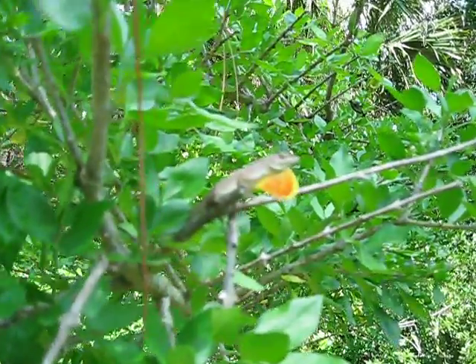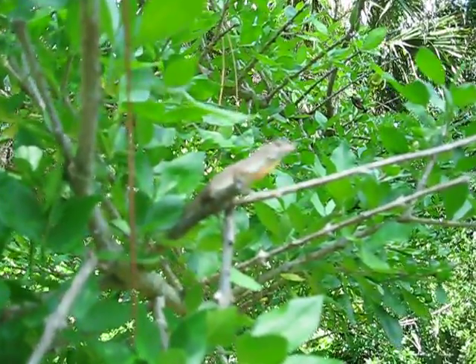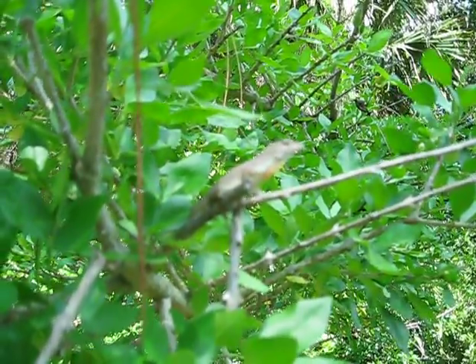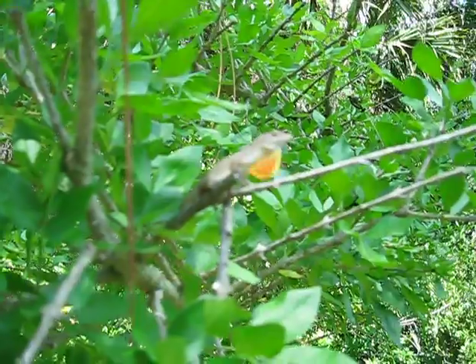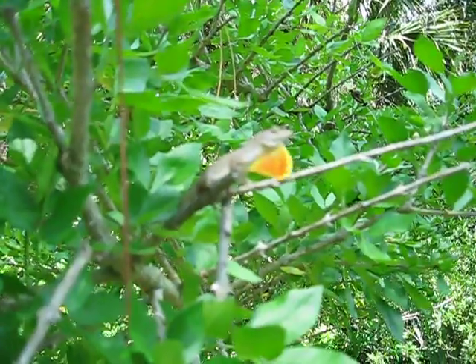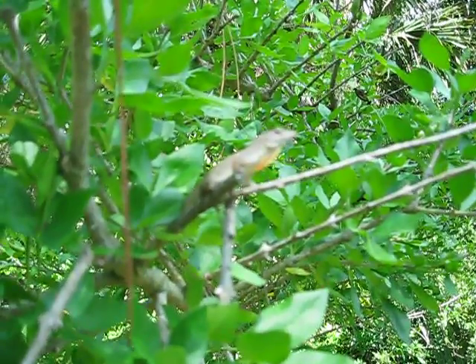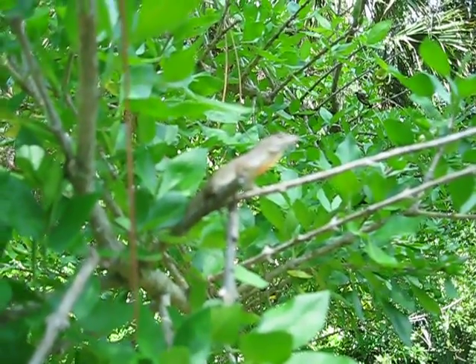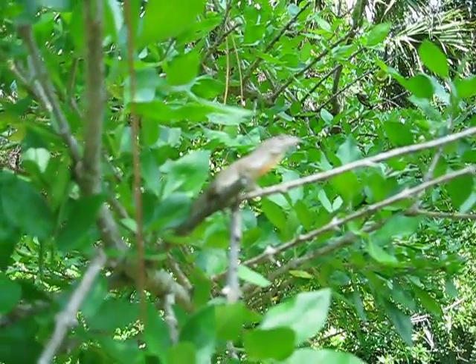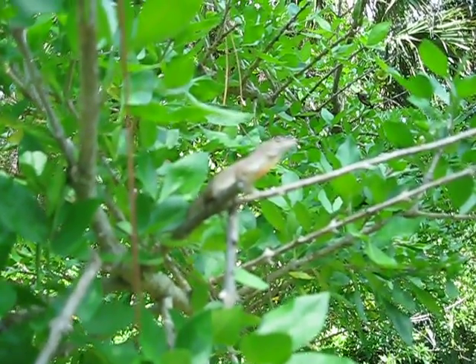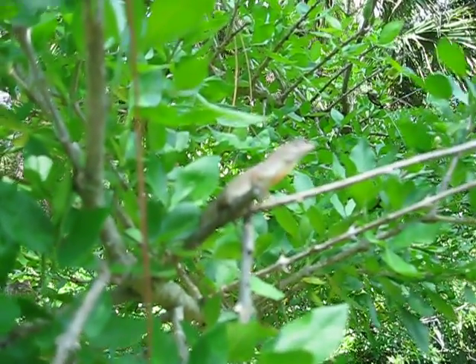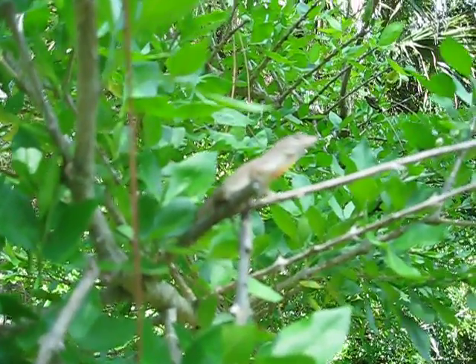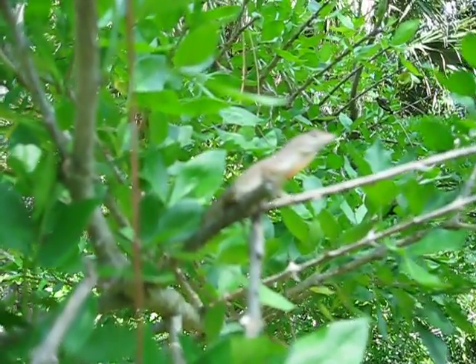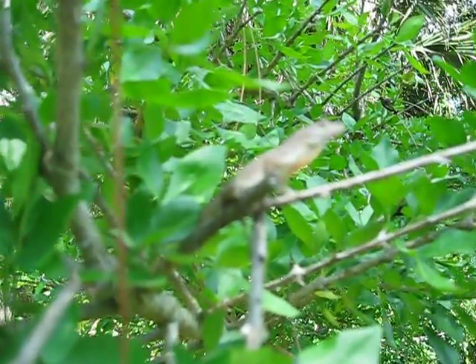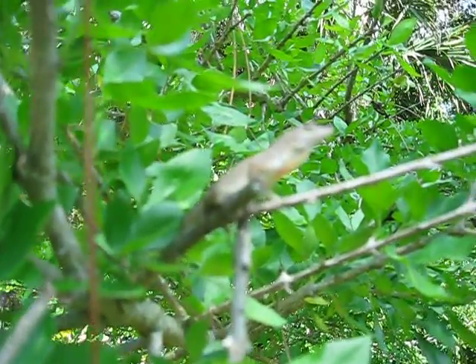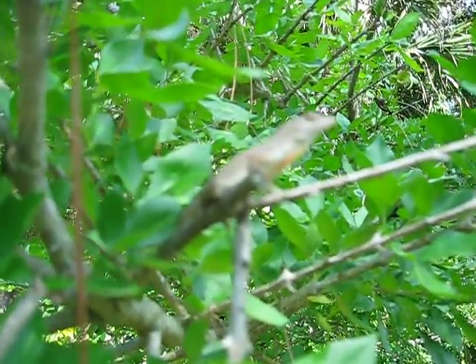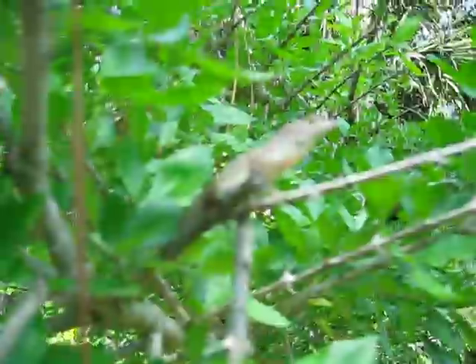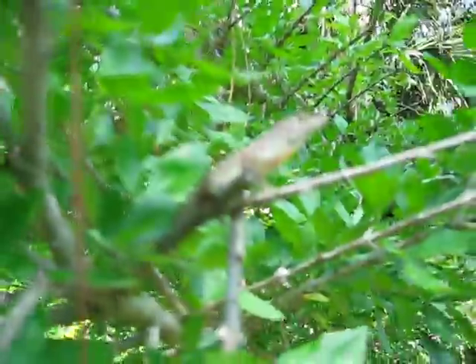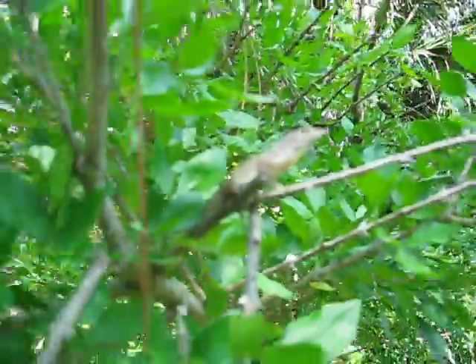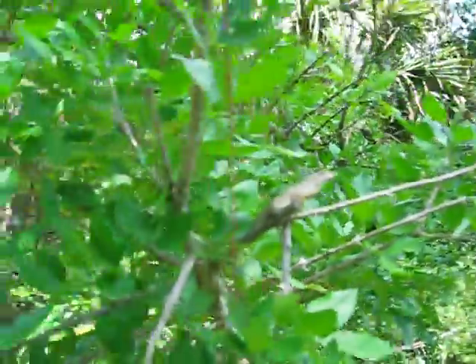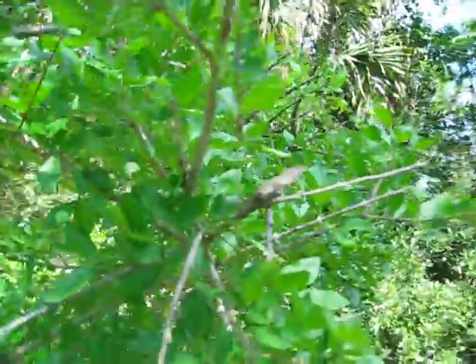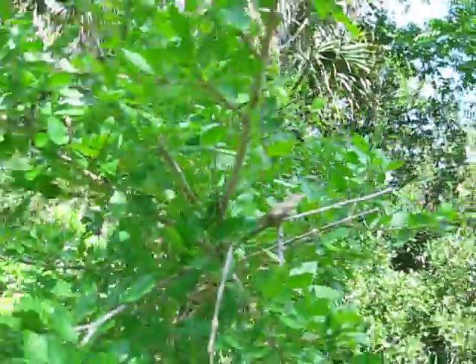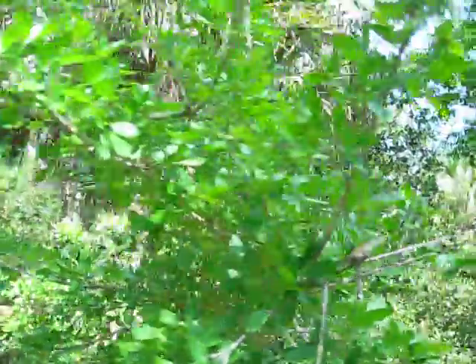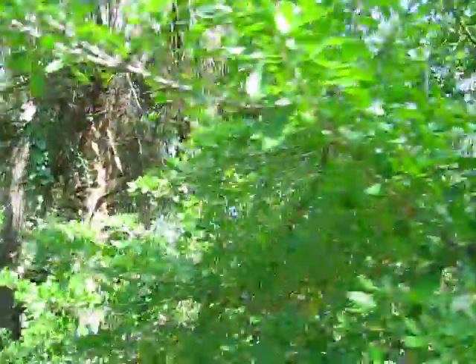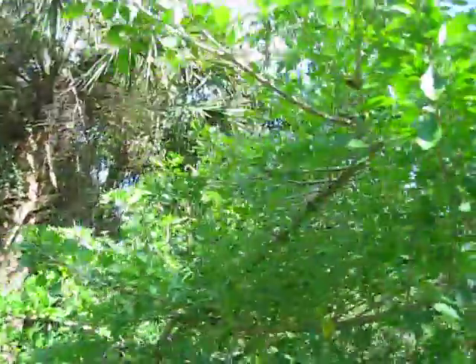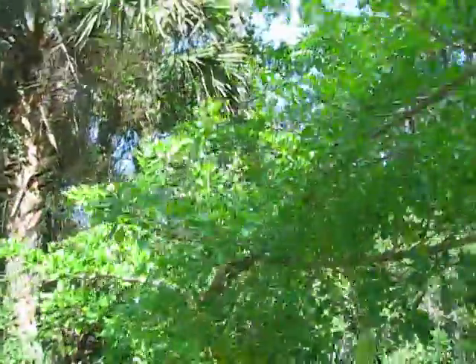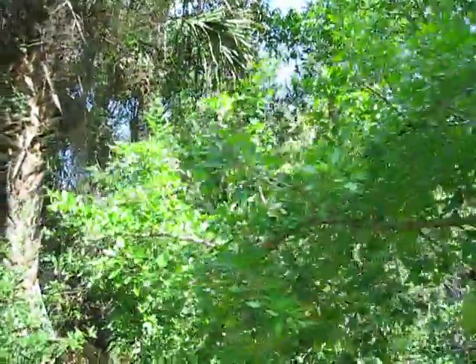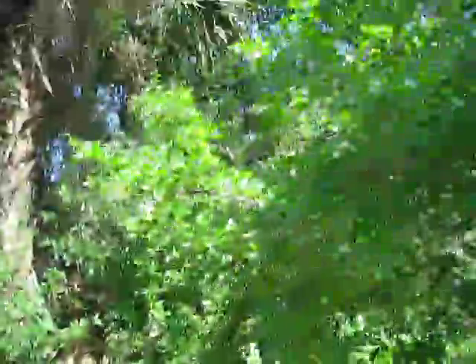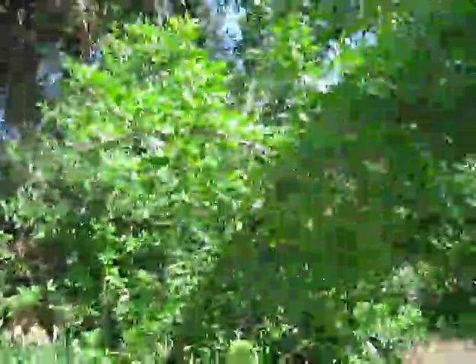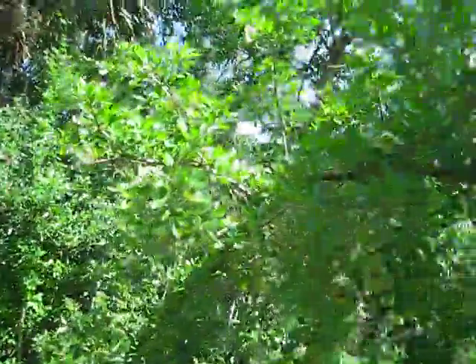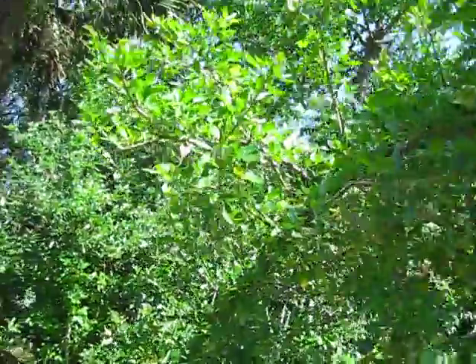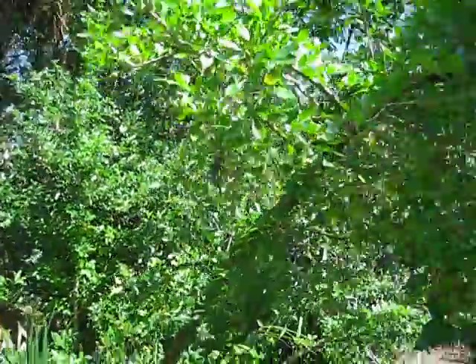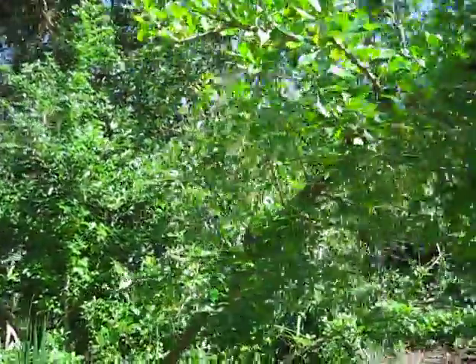Show me your dewlap. So you're getting a little bonus lizard footage on this one too. Let's see how close I can get without spooking him. He's pretty much standing his ground there pretty good. Seems to be choice with lizards.